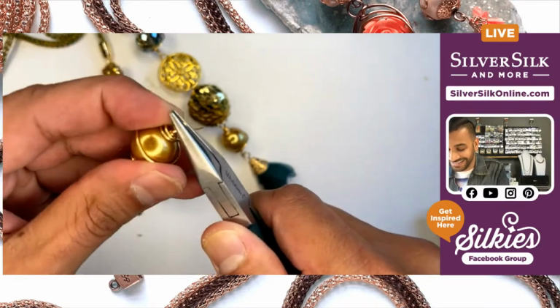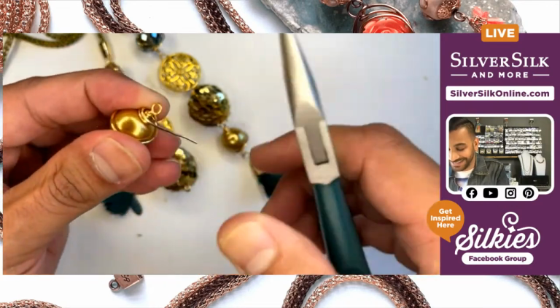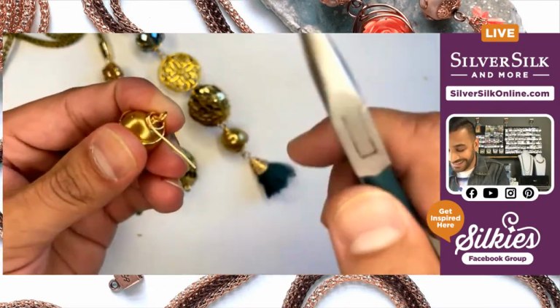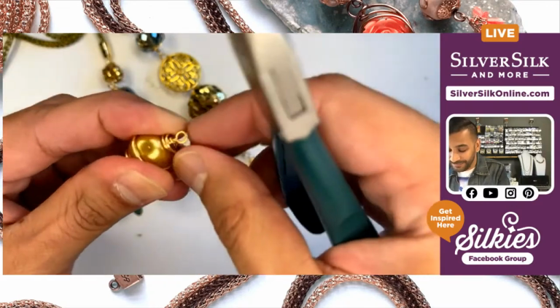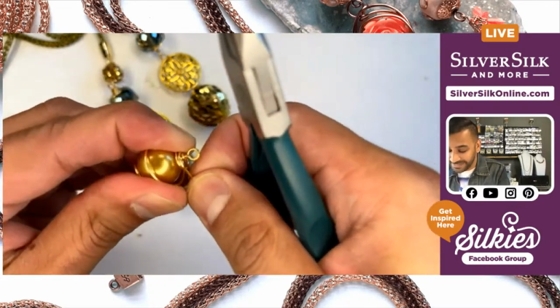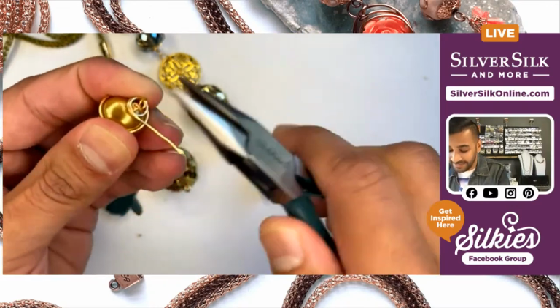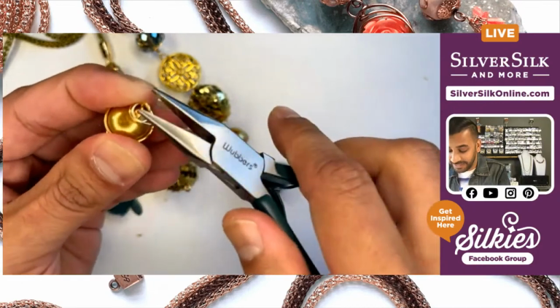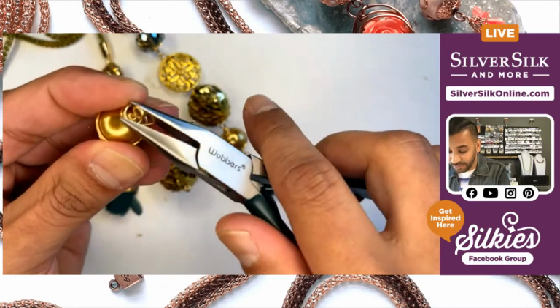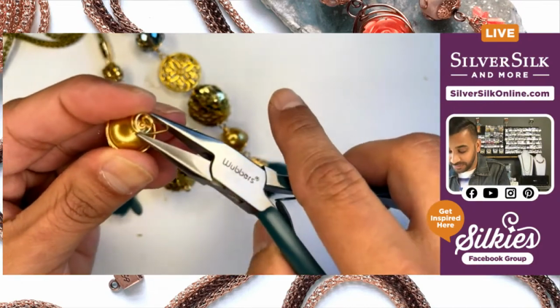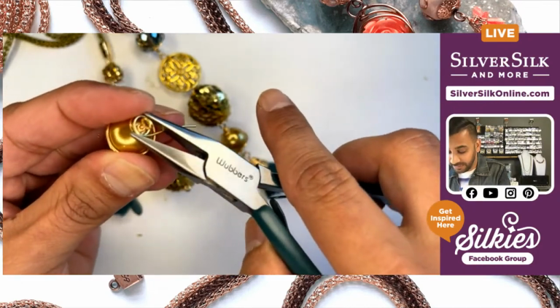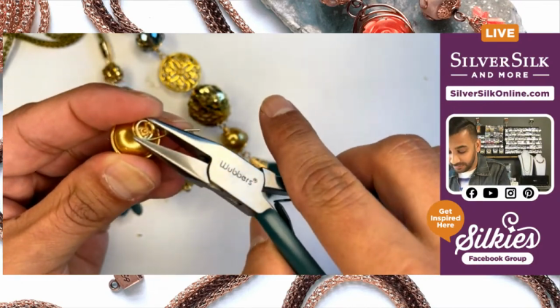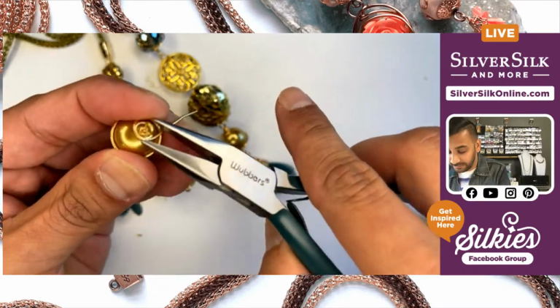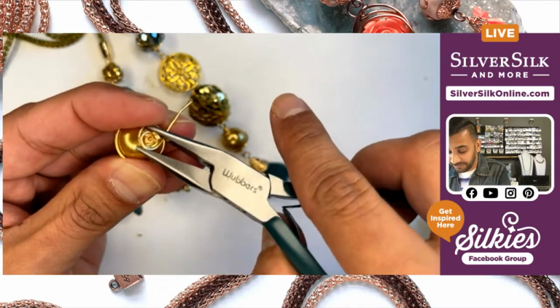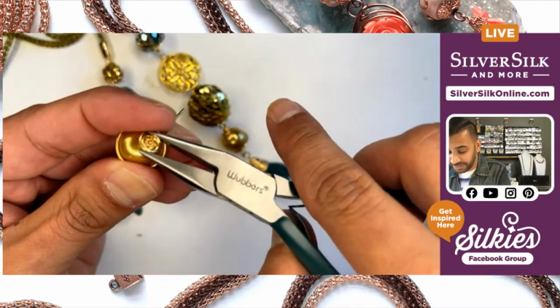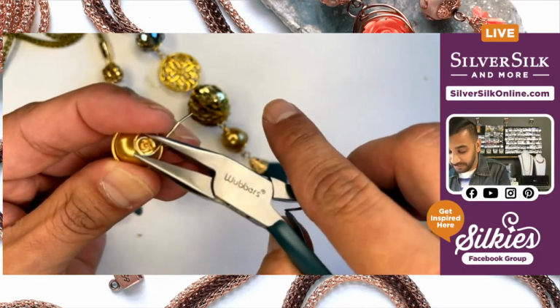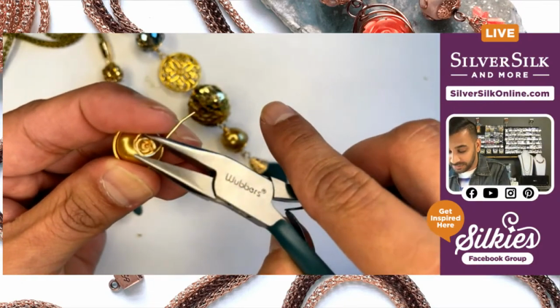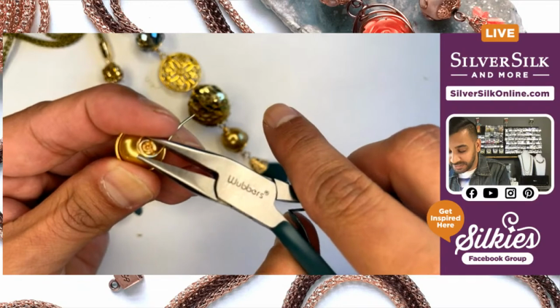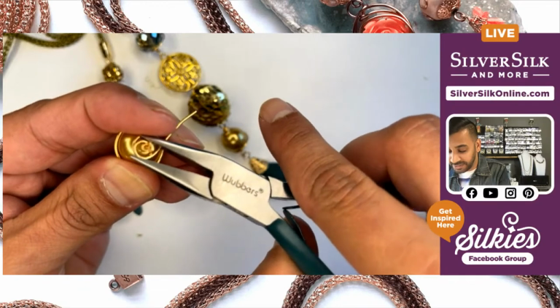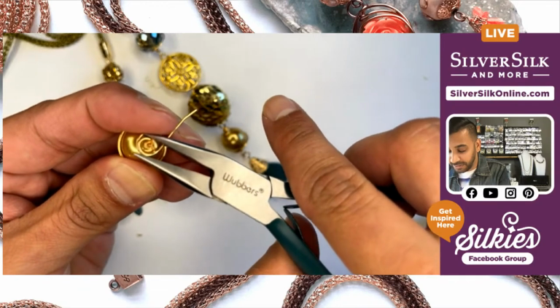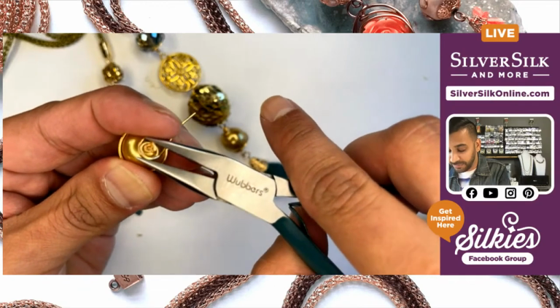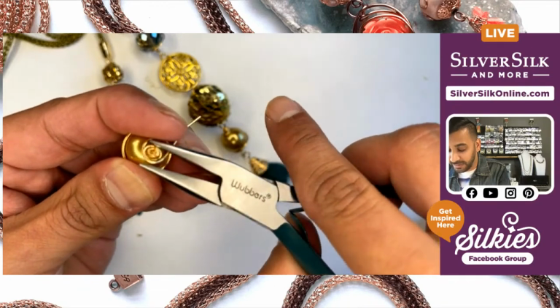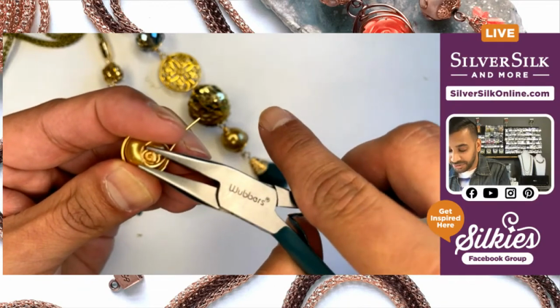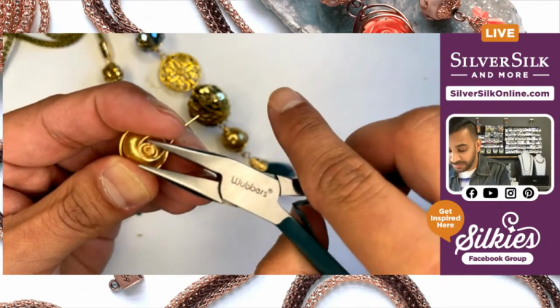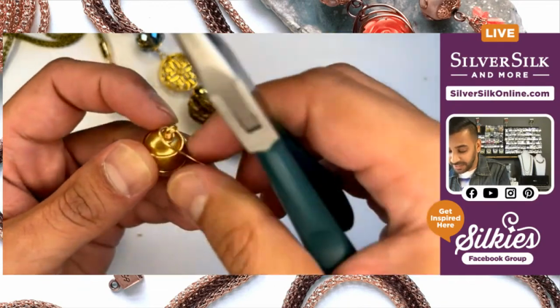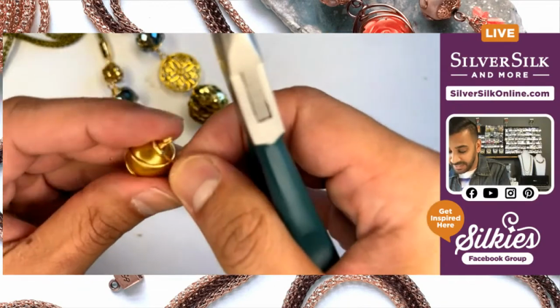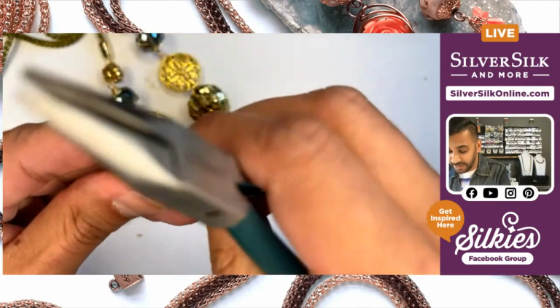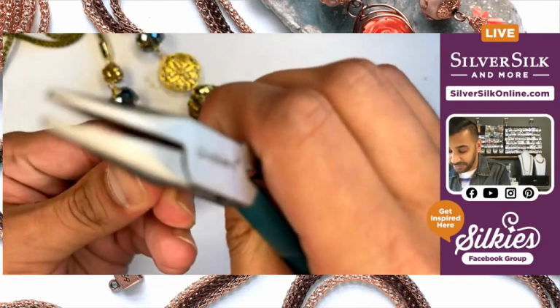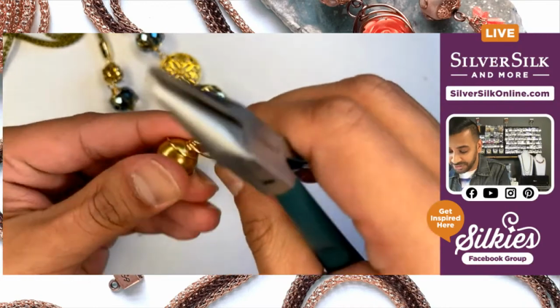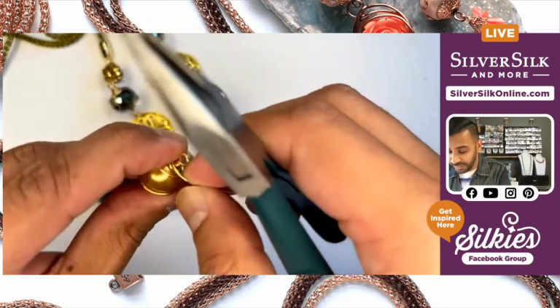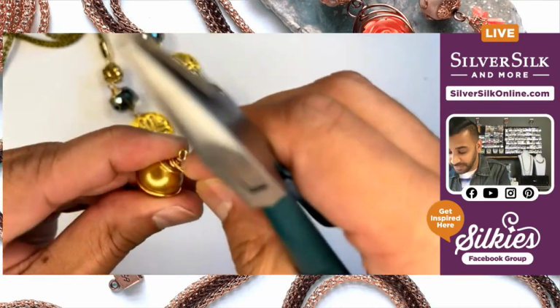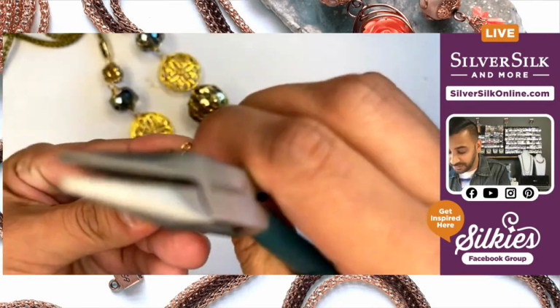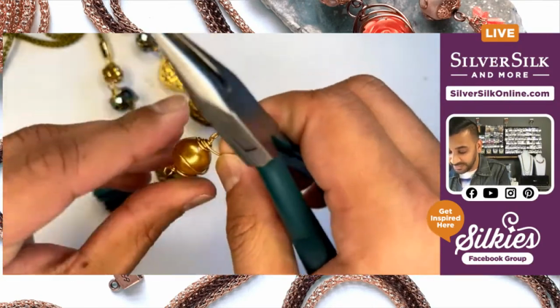I definitely want to get this coiled to perfection, so I'm just going to tighten the top part here with my chain nose pliers, and hopefully it should just fall right into place — which it looks like it is.